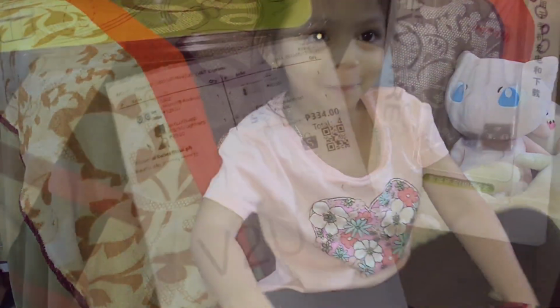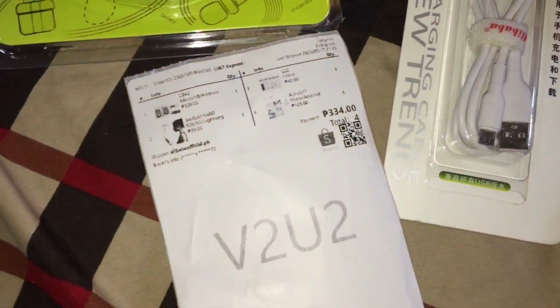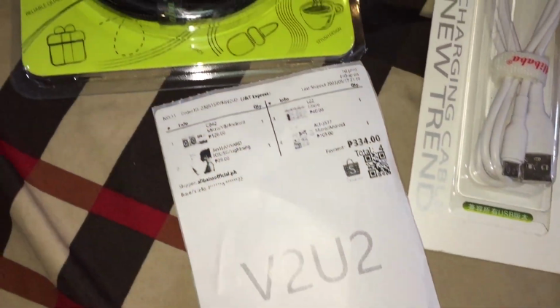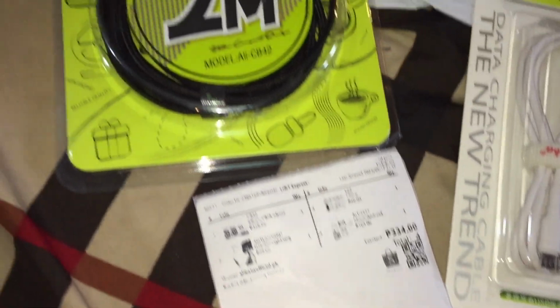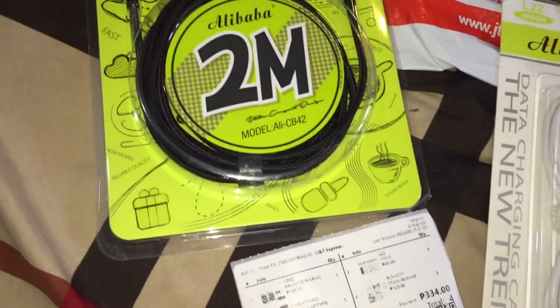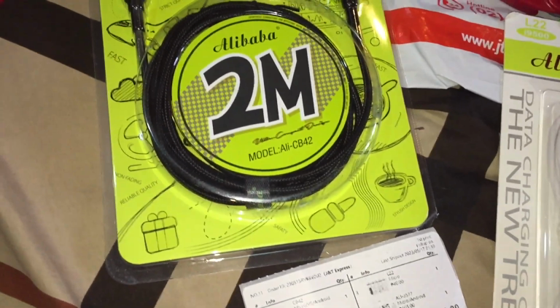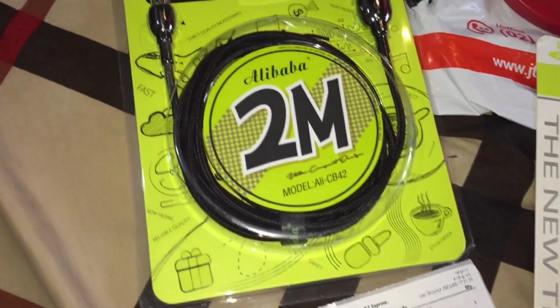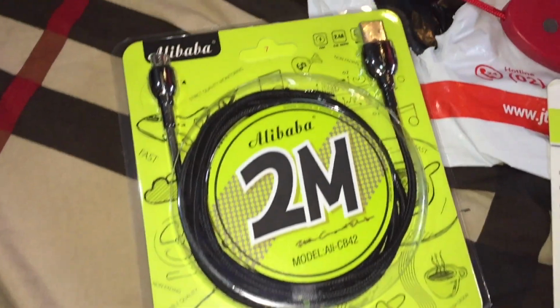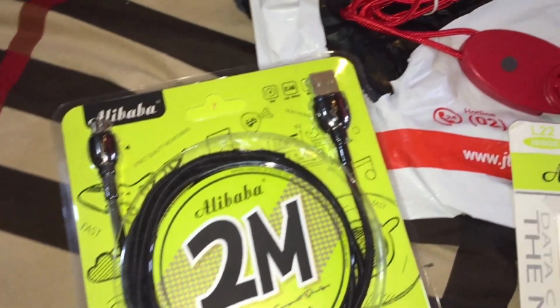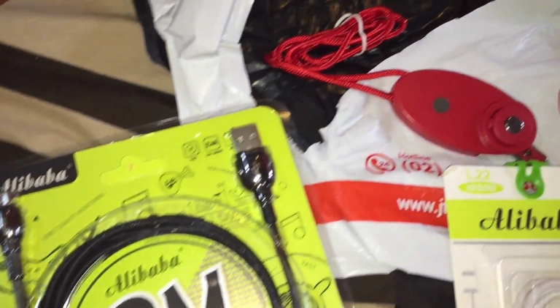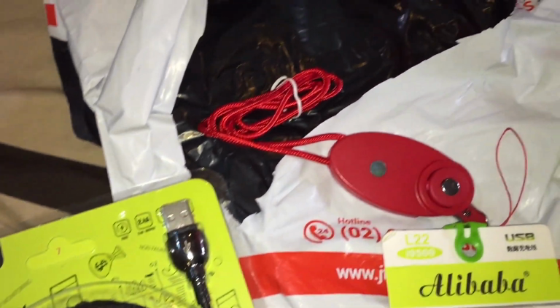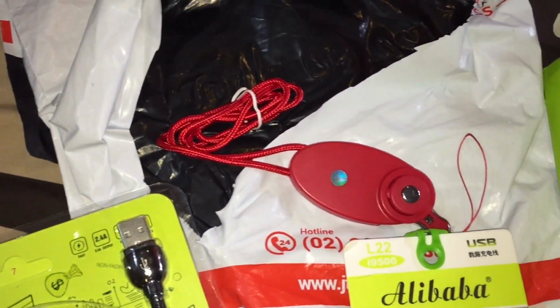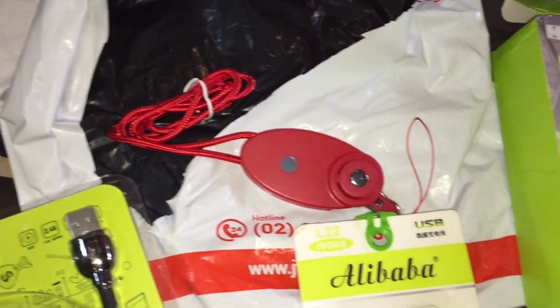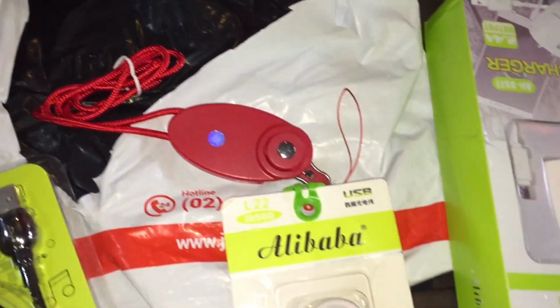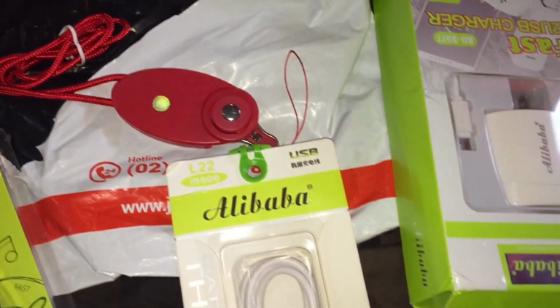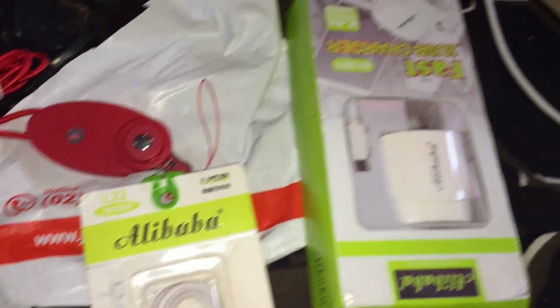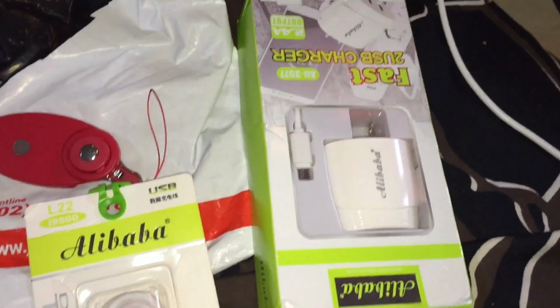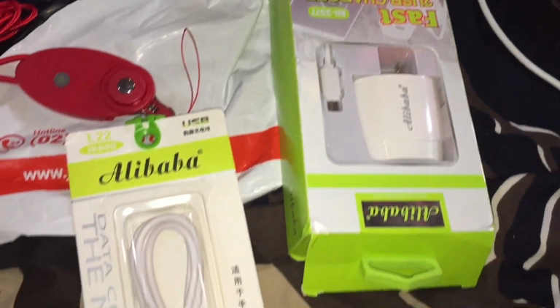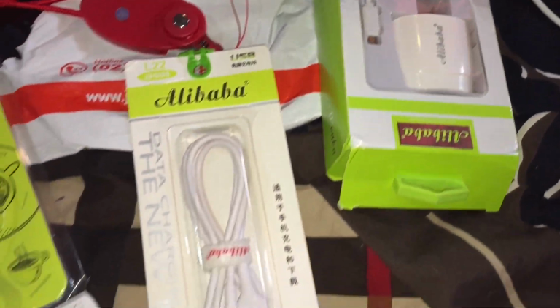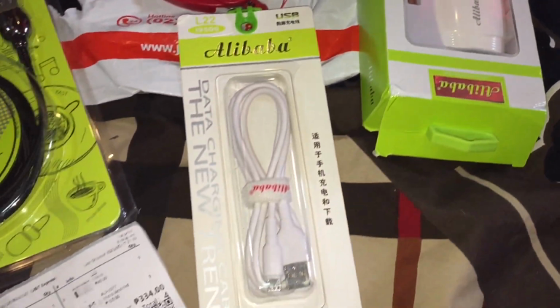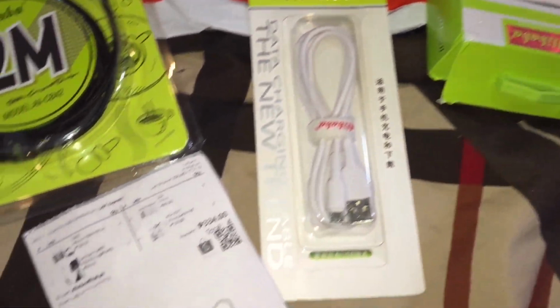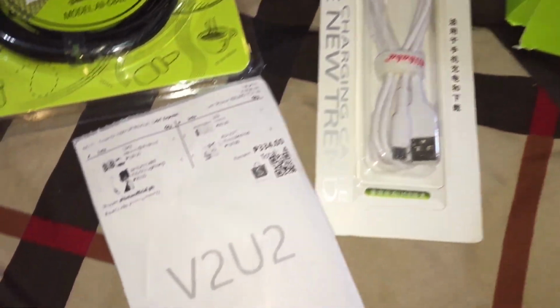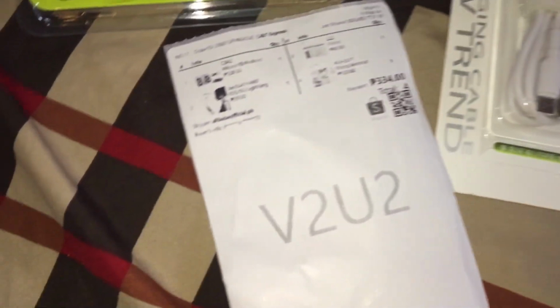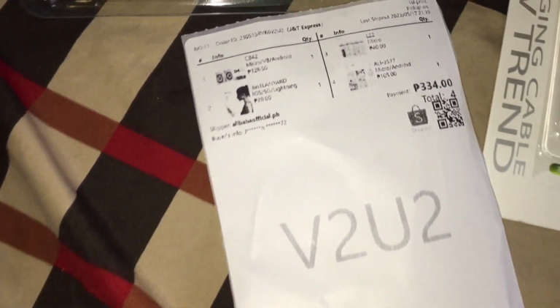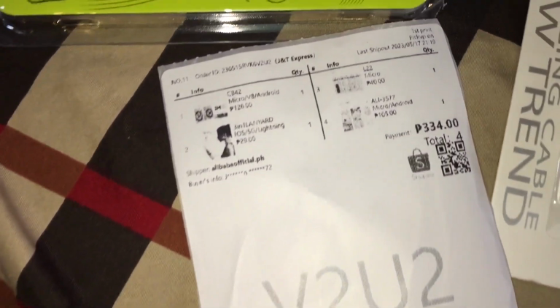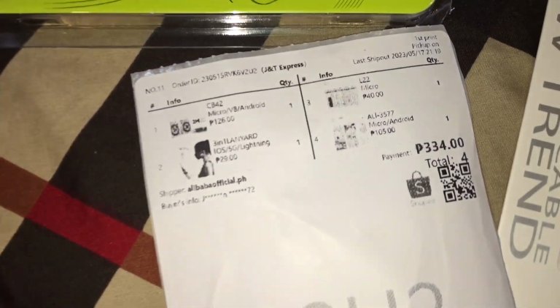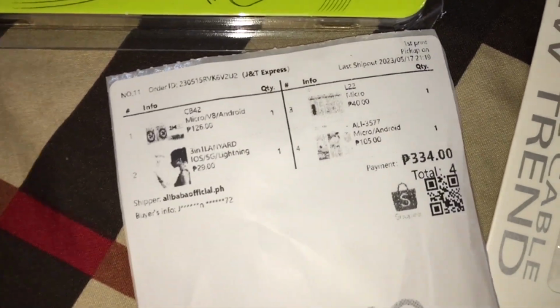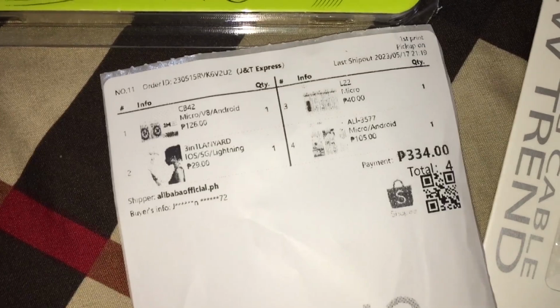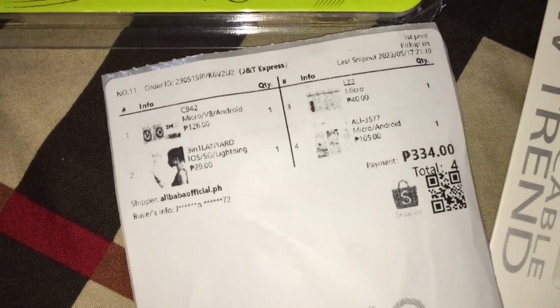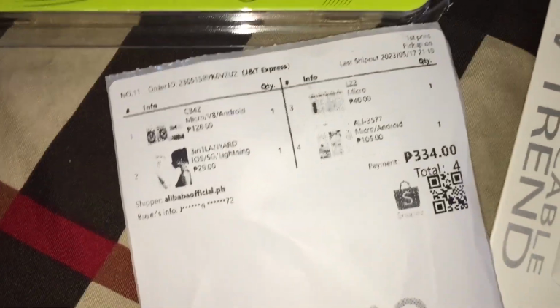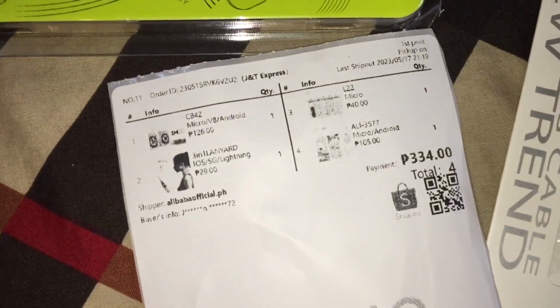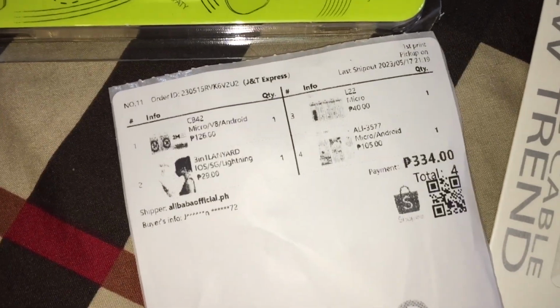So, four chargers. This one for iOS and for Android for only 334, guys.